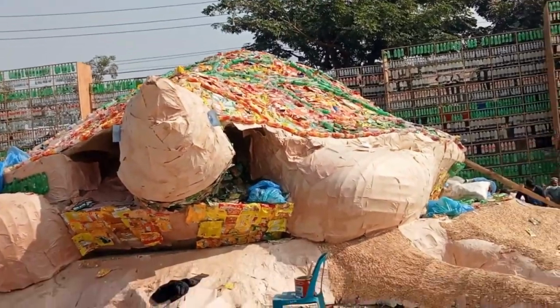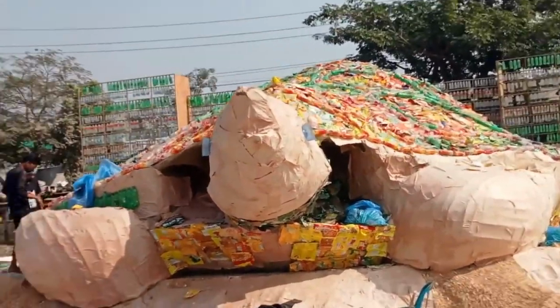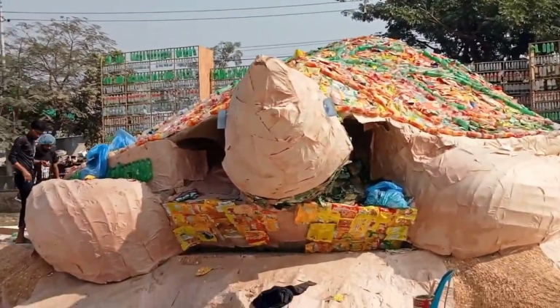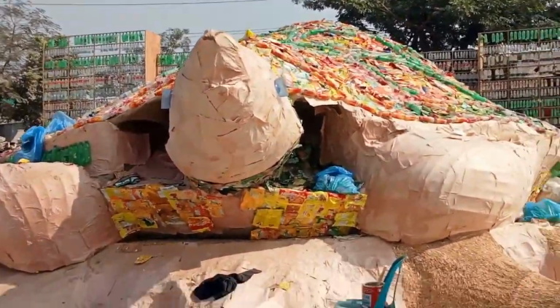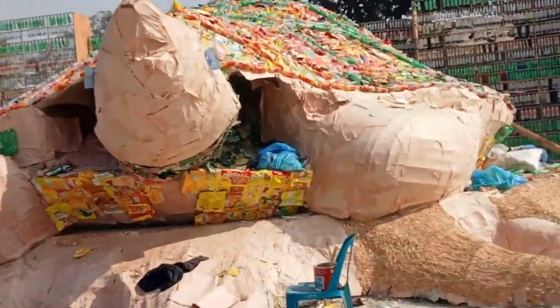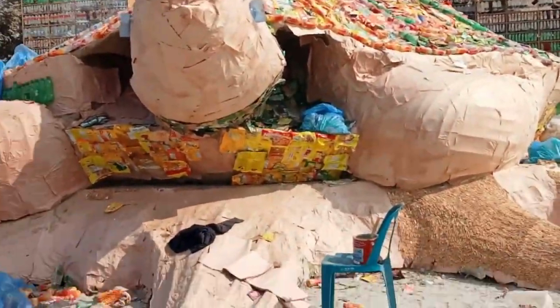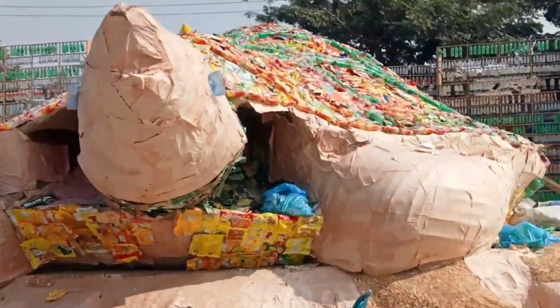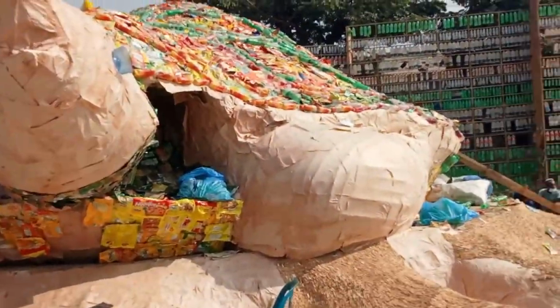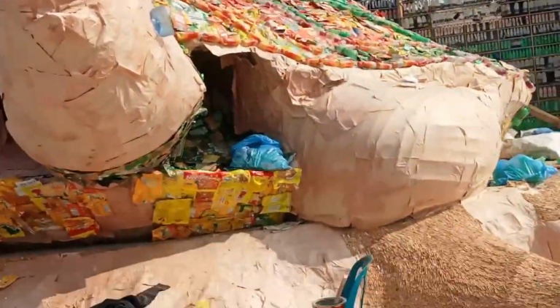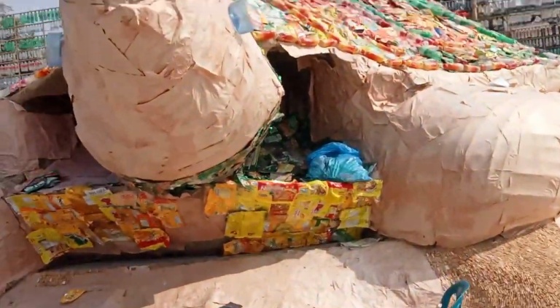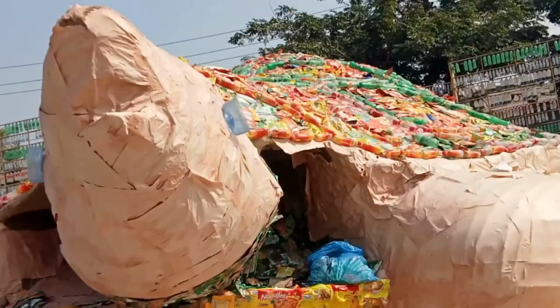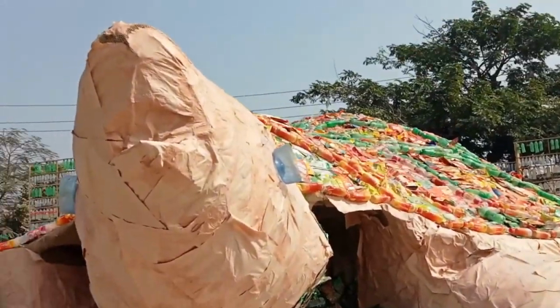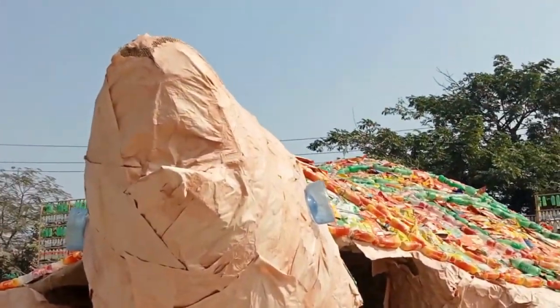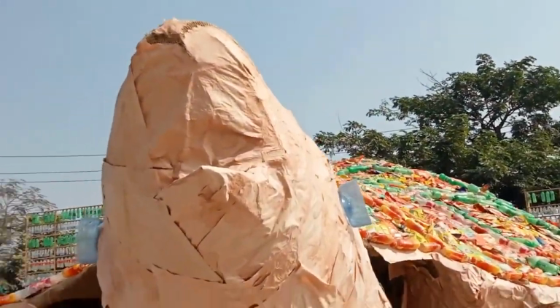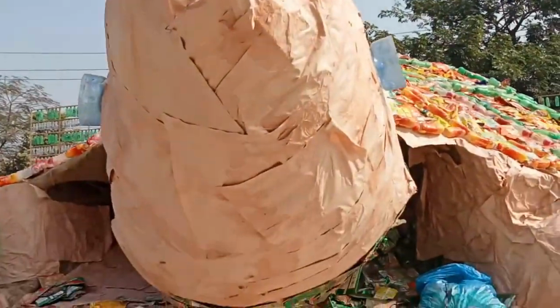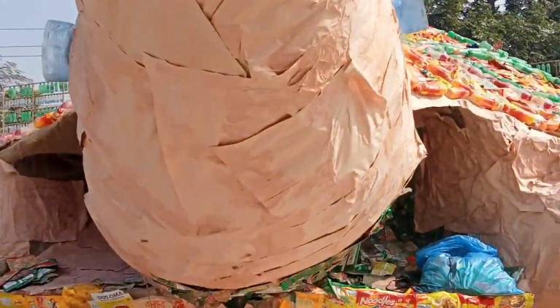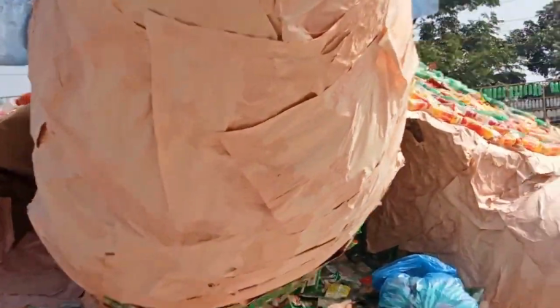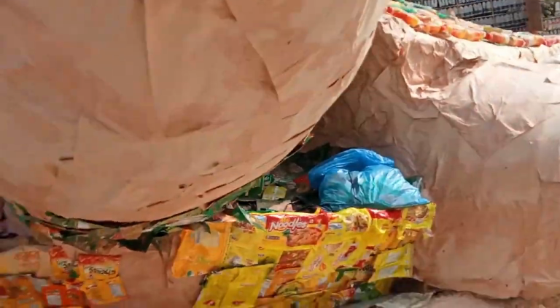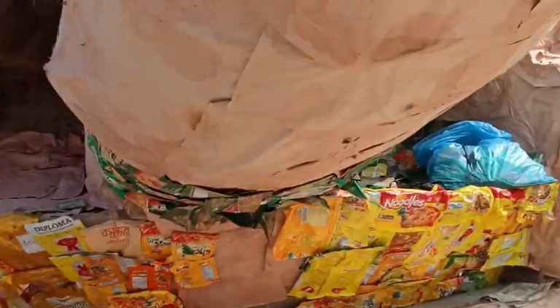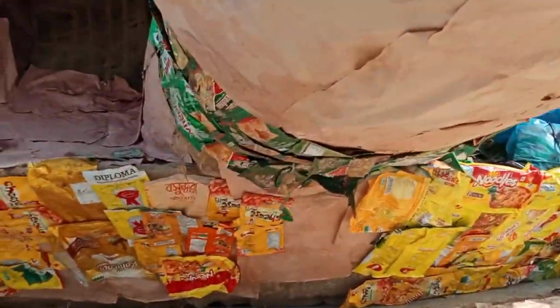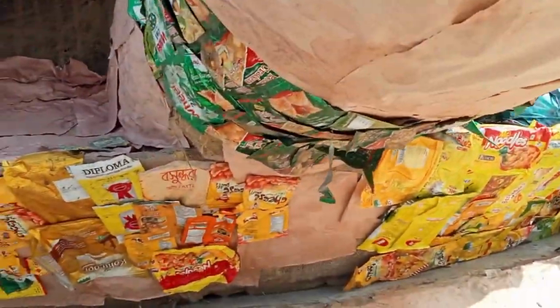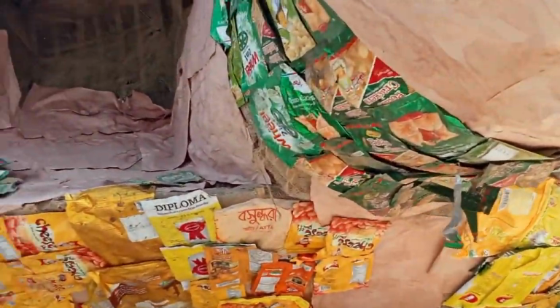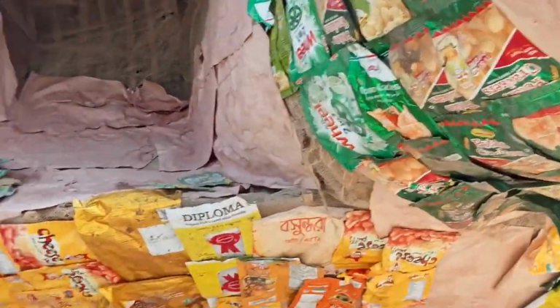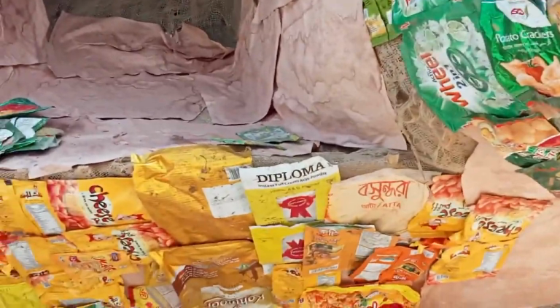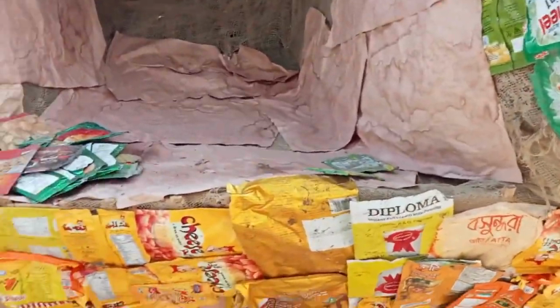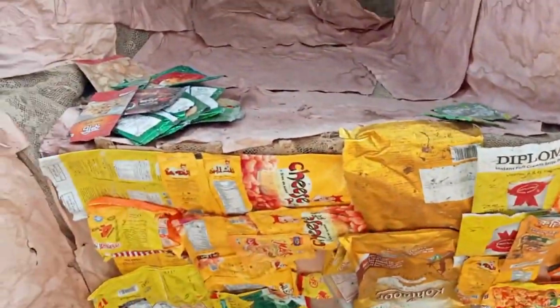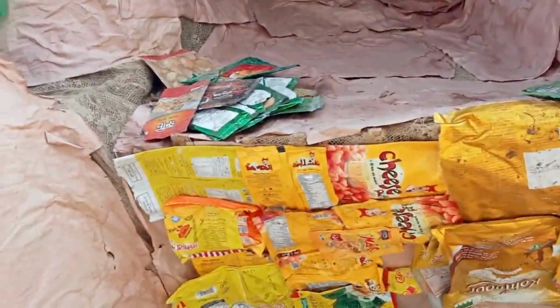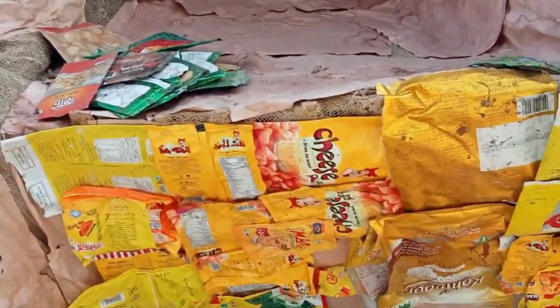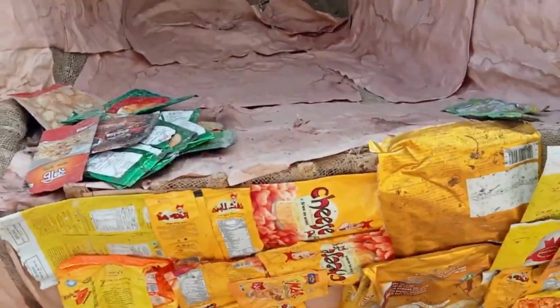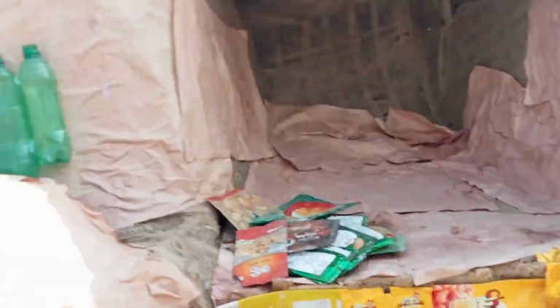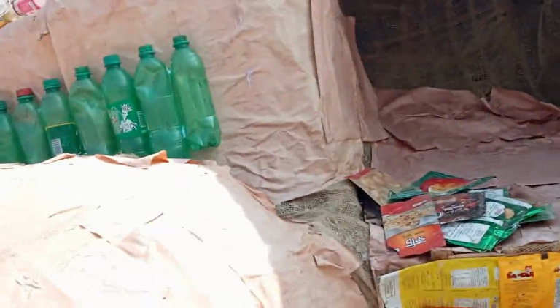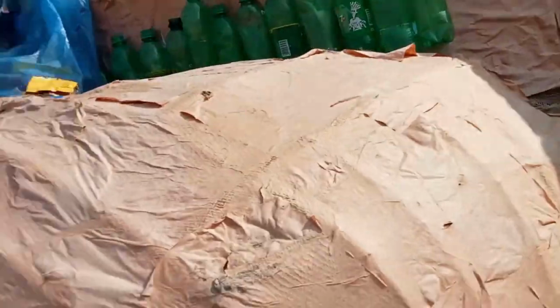Okay, you guys, we are back with another shapewear video. I'm trying to mentally prepare myself to try a bunch of shapewear. If you guys know anything about me, you know I do a lot of shapewear videos.